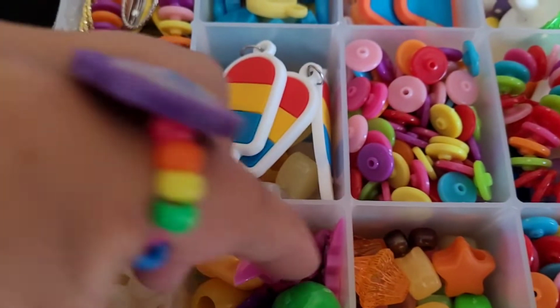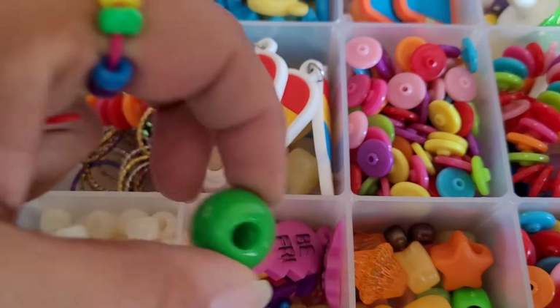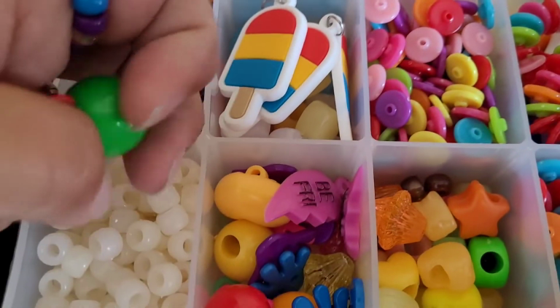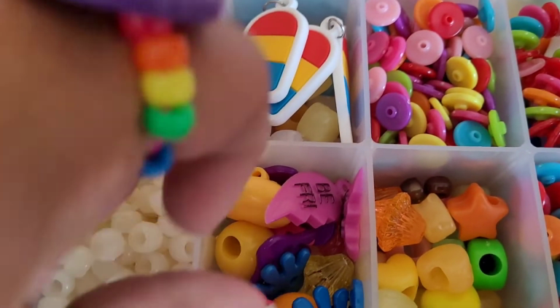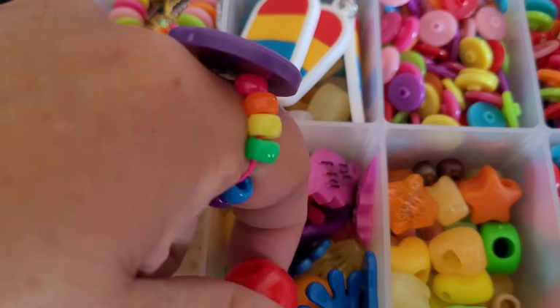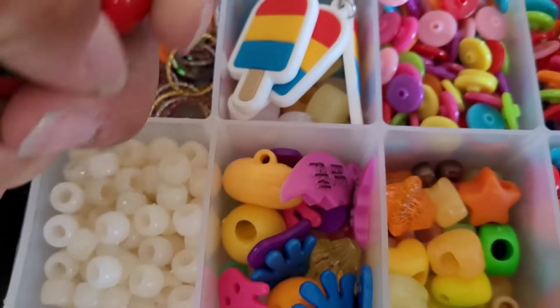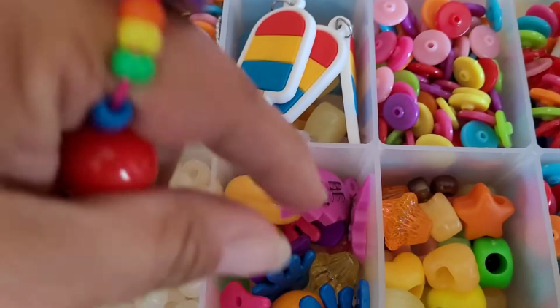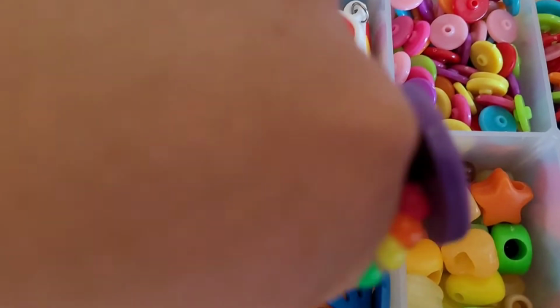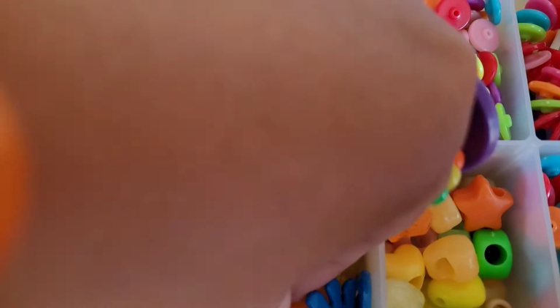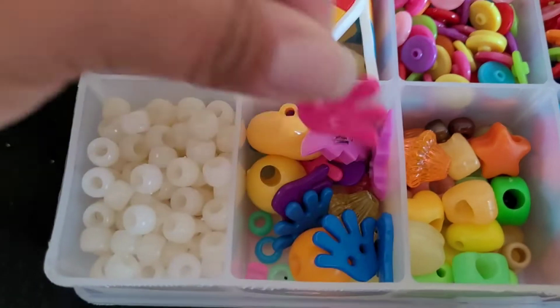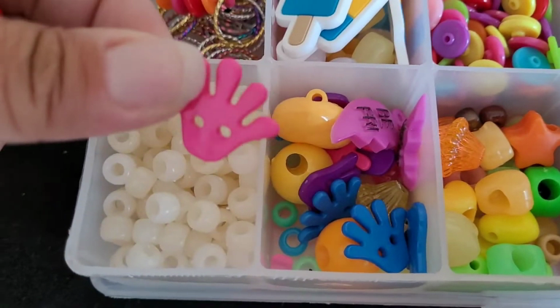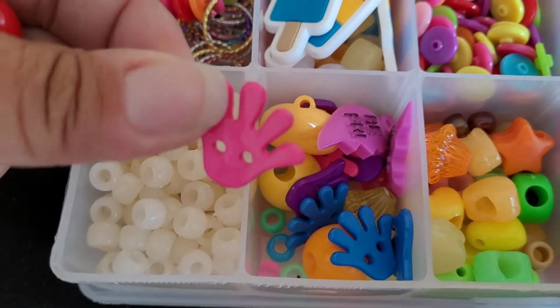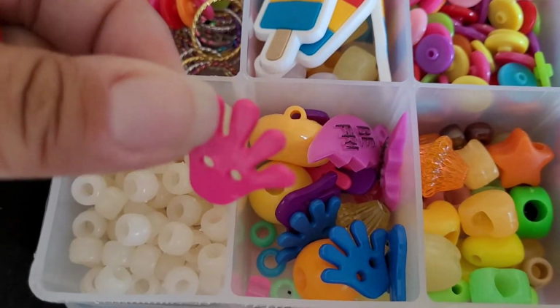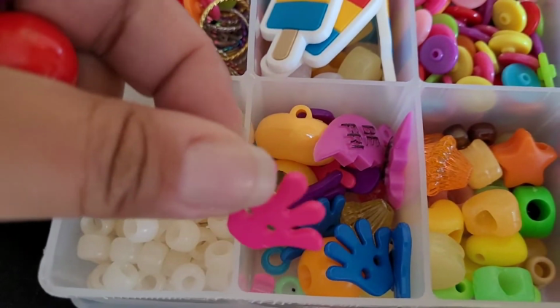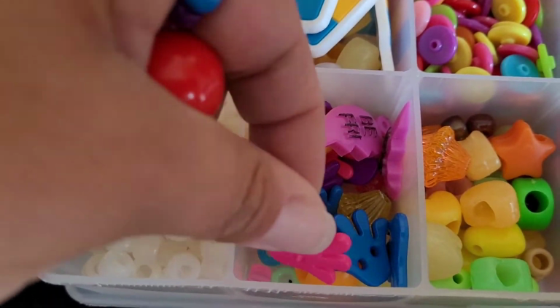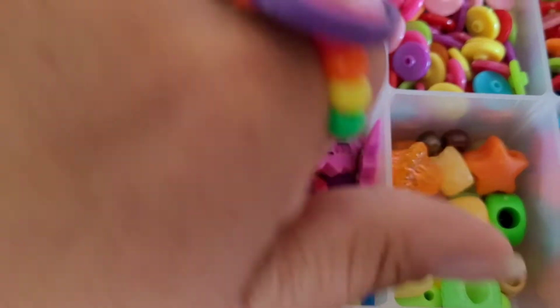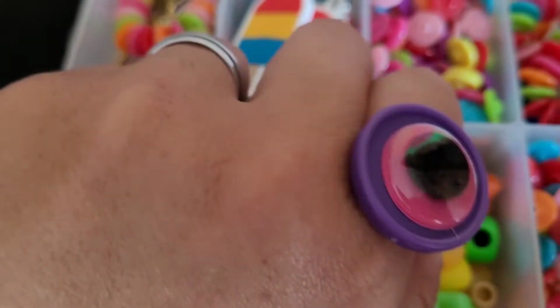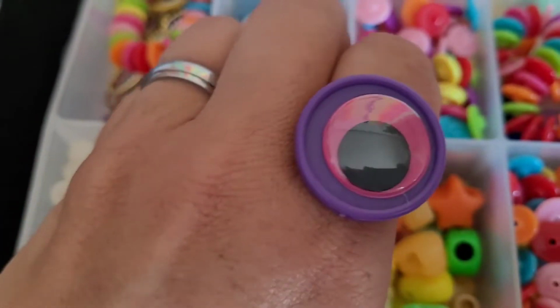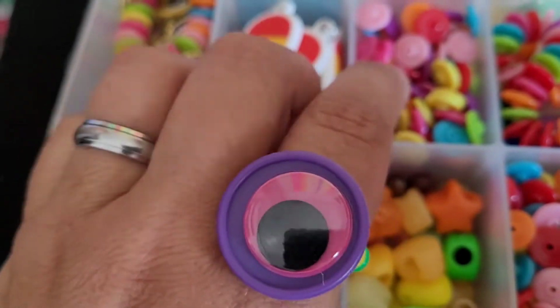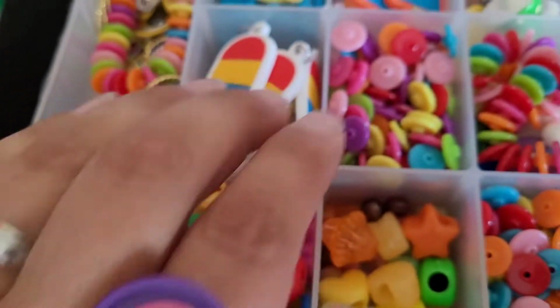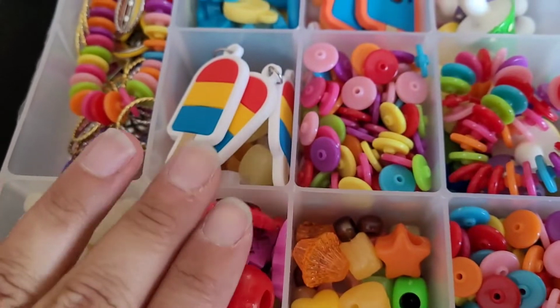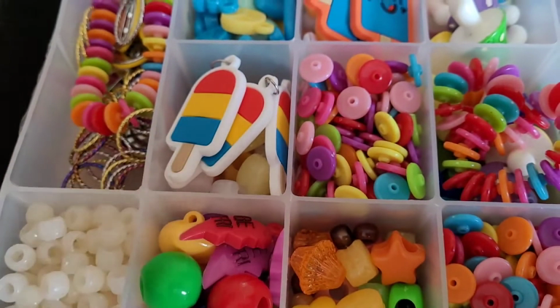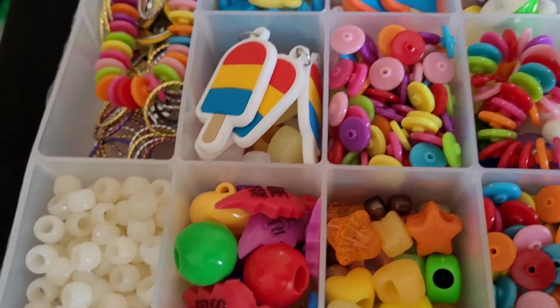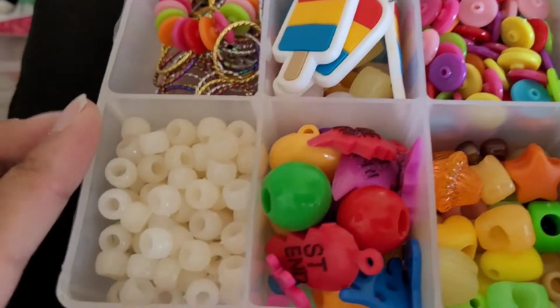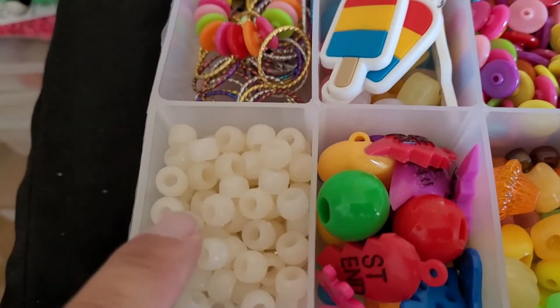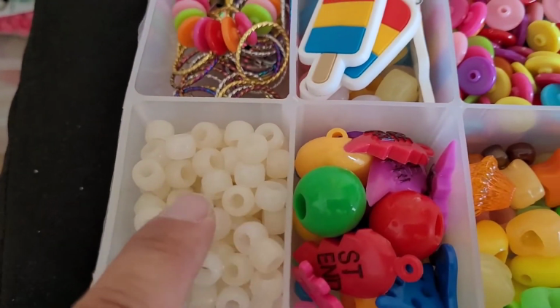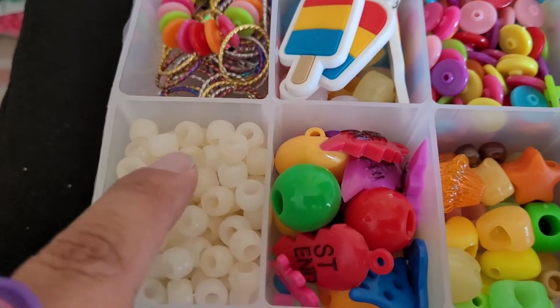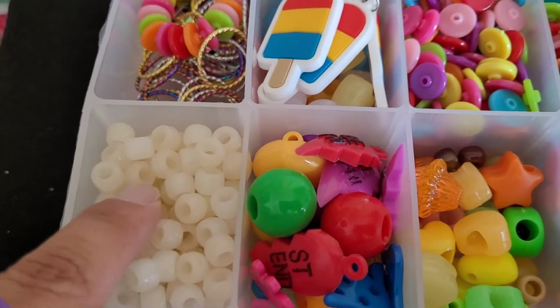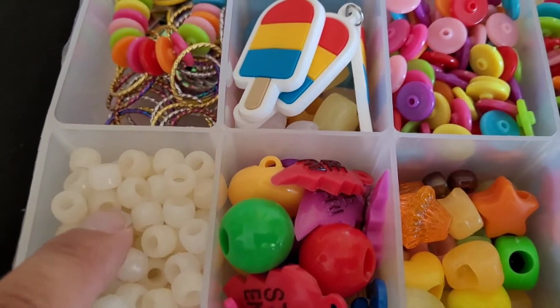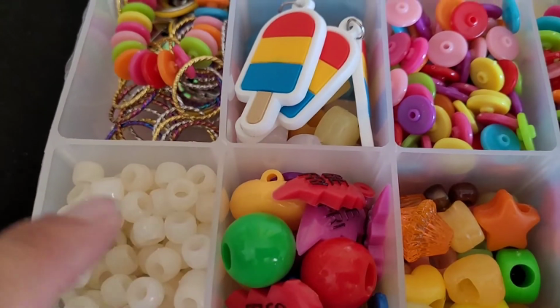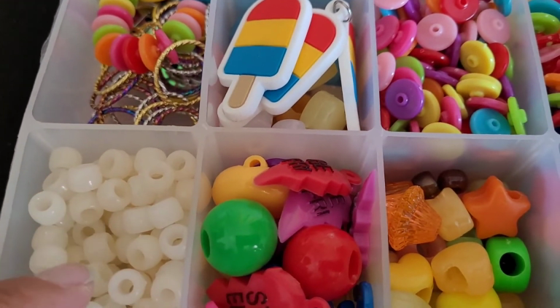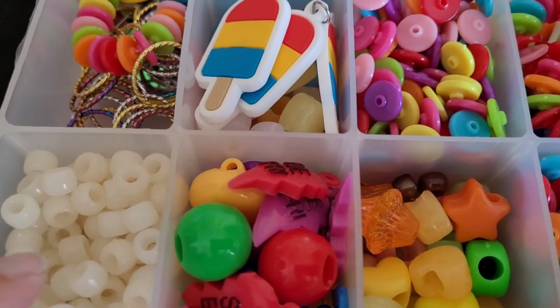And just some random stuff — I just have a lot of random stuff because I had to combine everything. And these are those beads that change color in the sun.